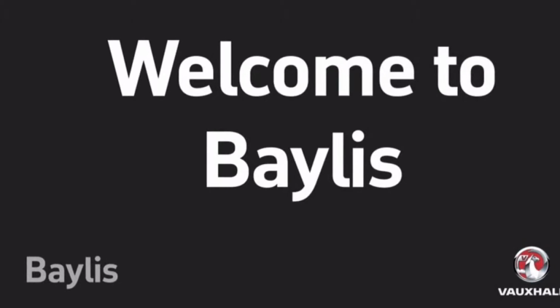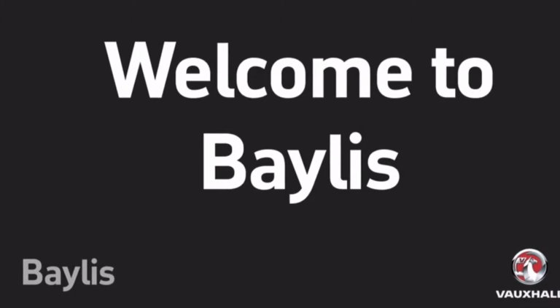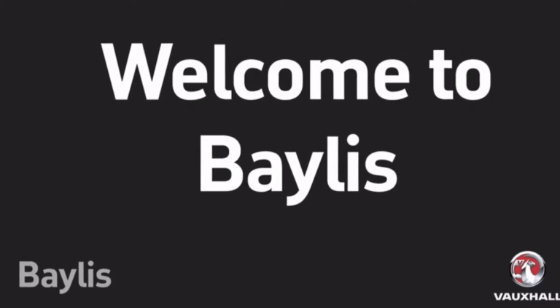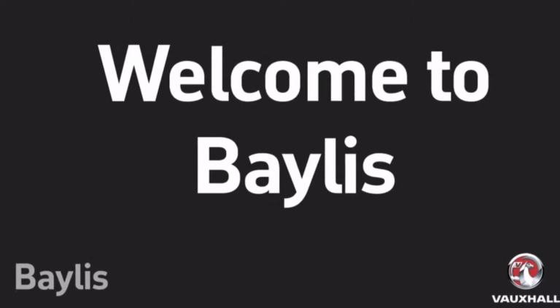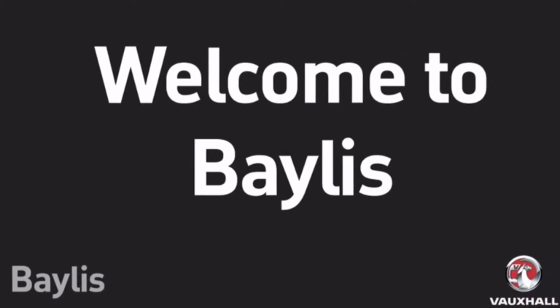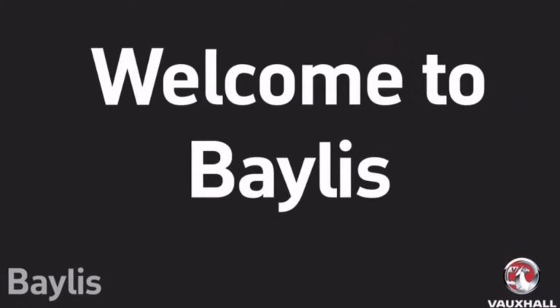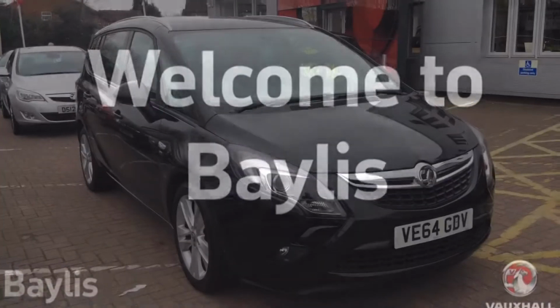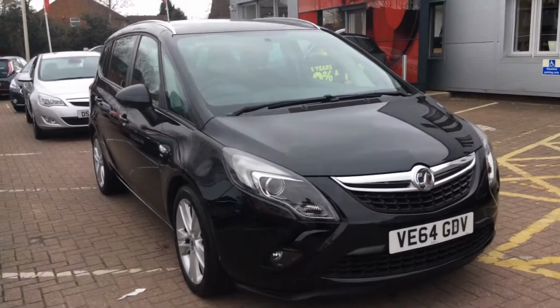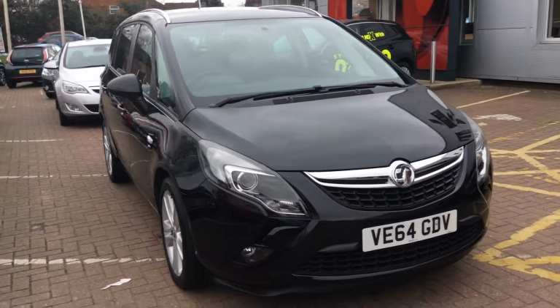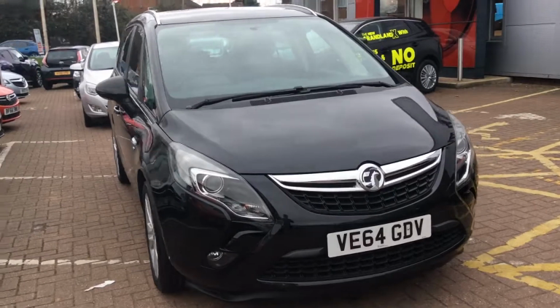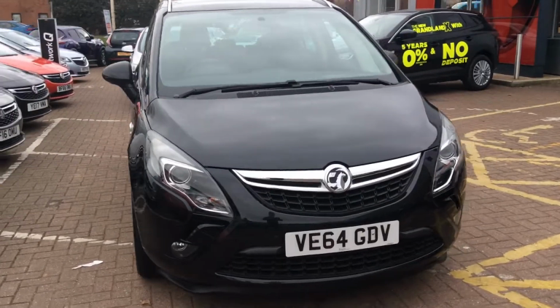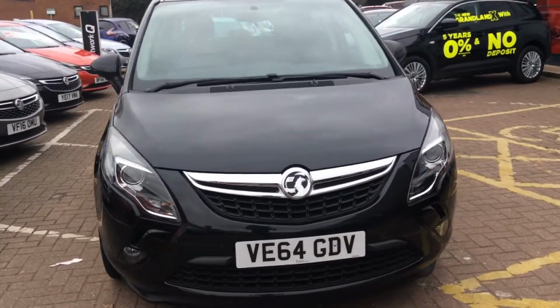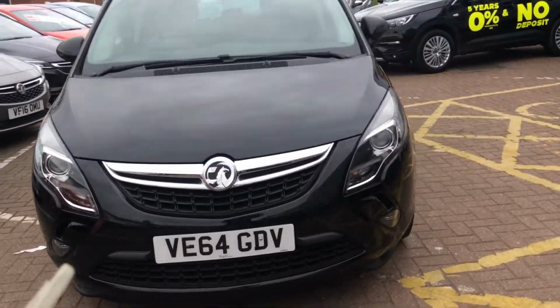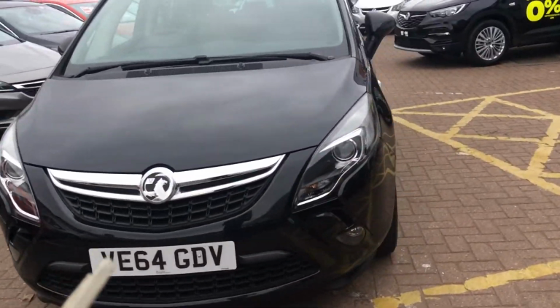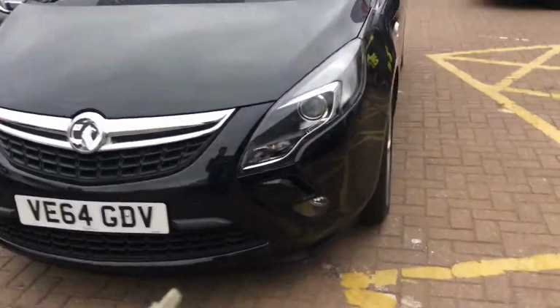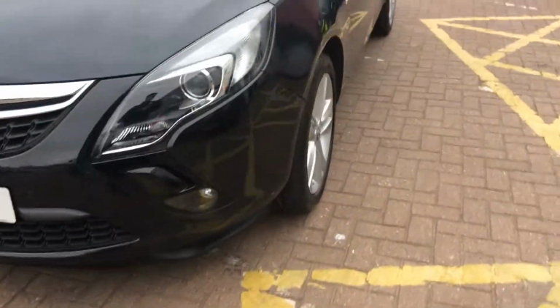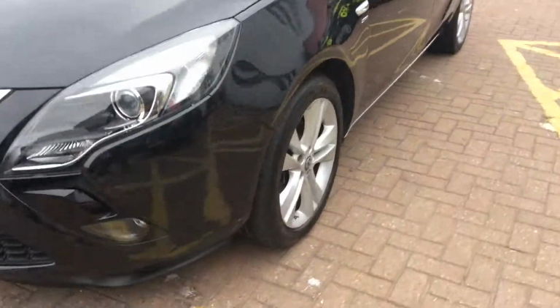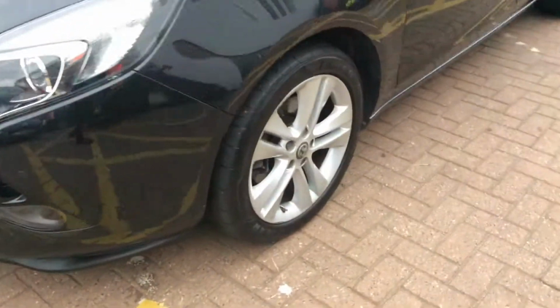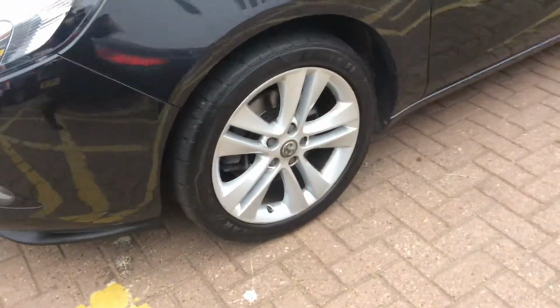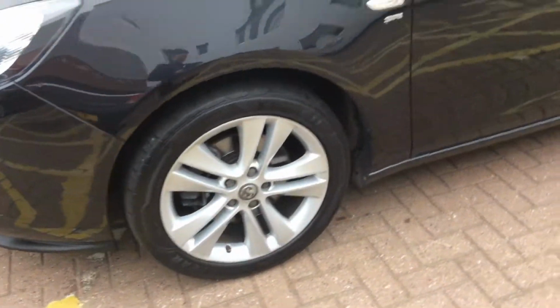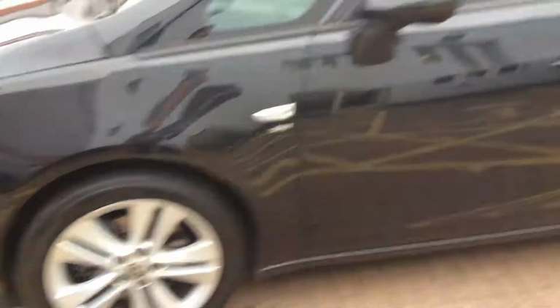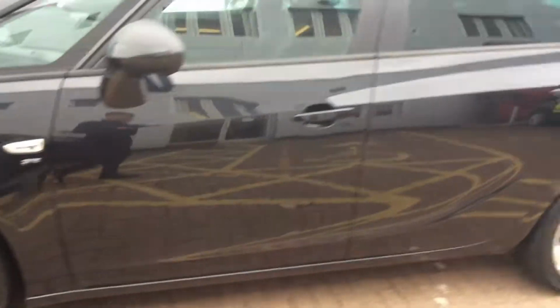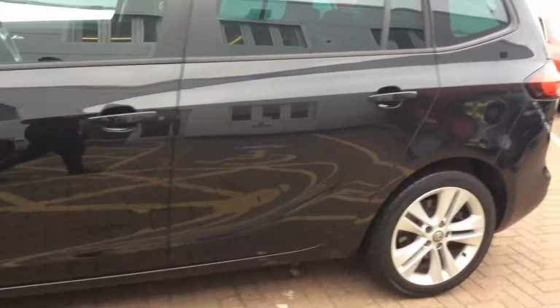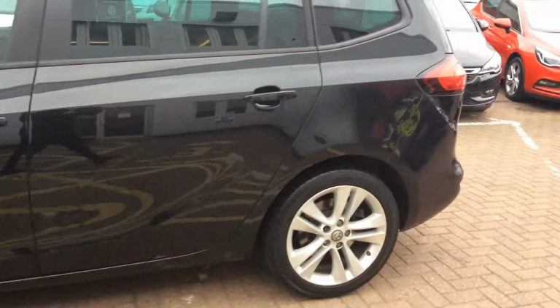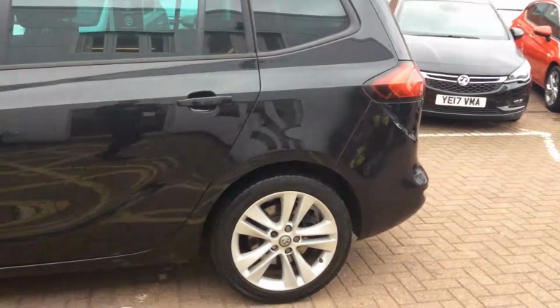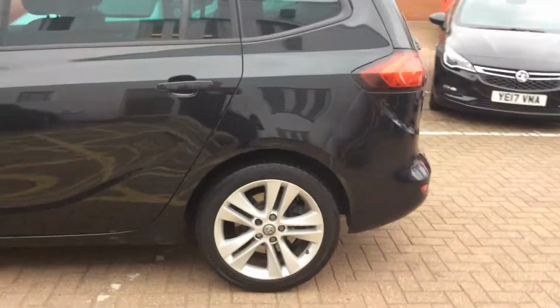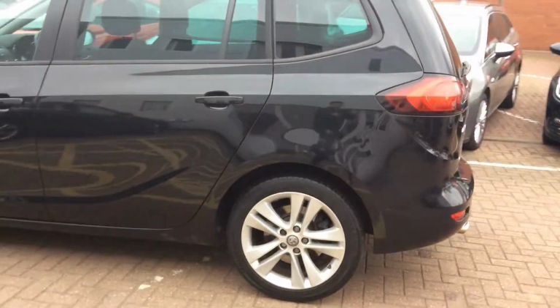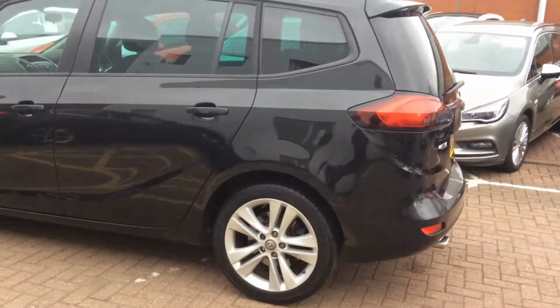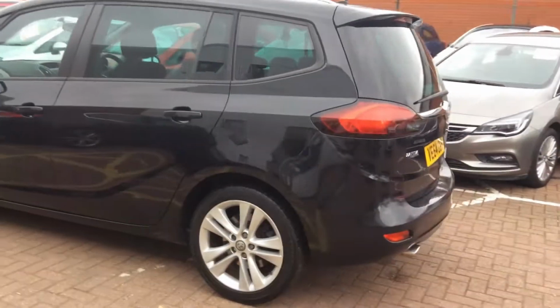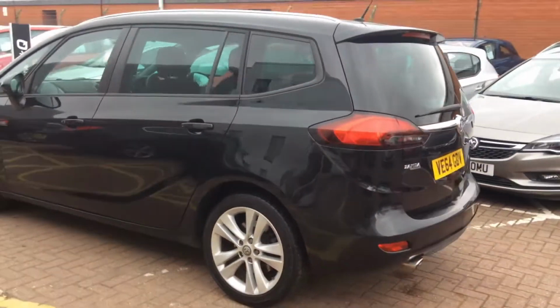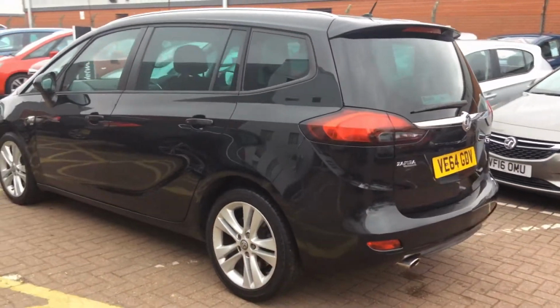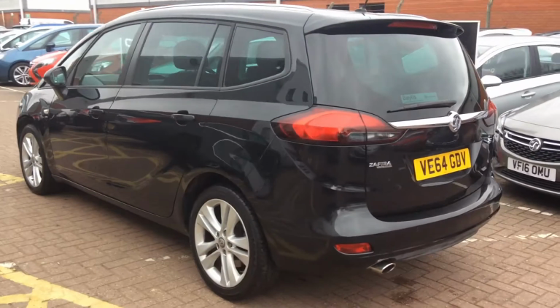Welcome to Bayless Worcester and to this presentation of the Vauxhall Sephira Tour at SRI. This Sephira was first registered in 2015 and has done 22,000 miles with one previous owner. It has a 2.0-litre diesel engine and produces 53.3 mpg.